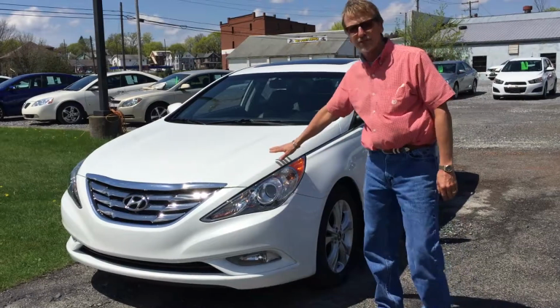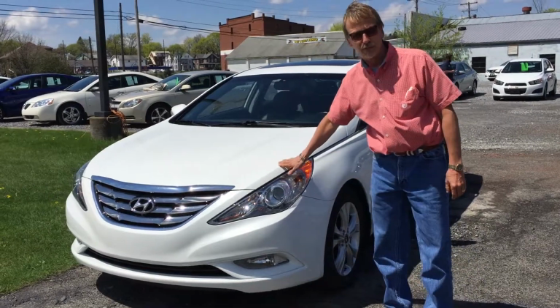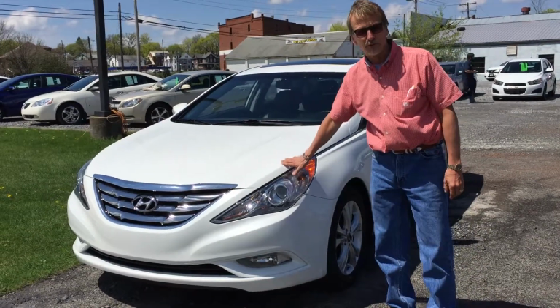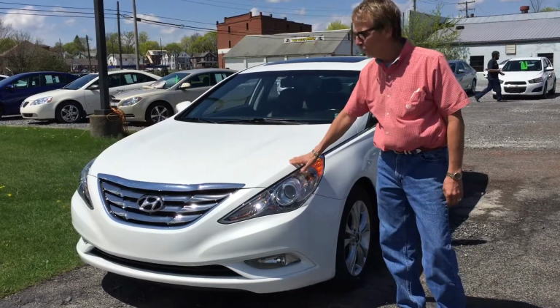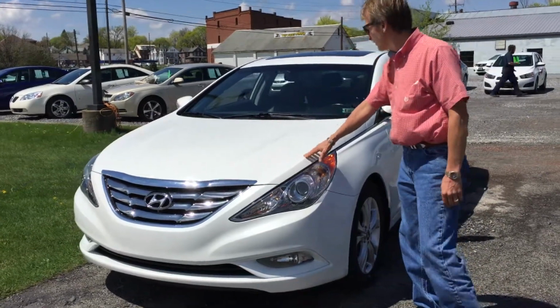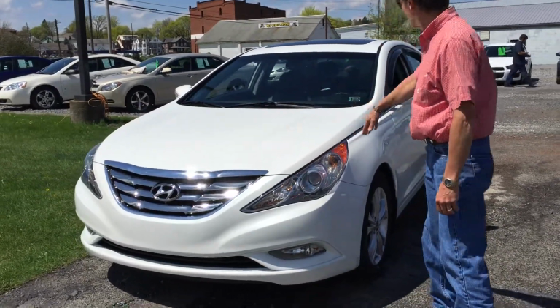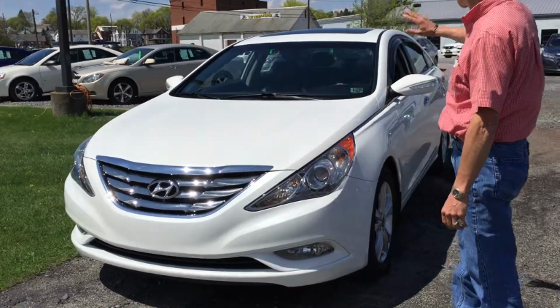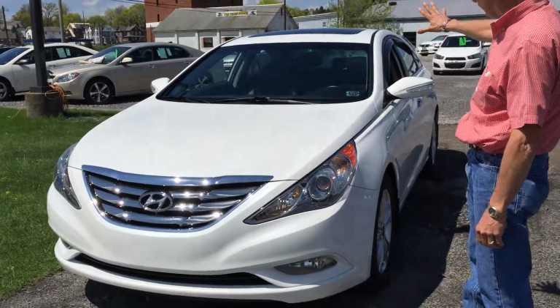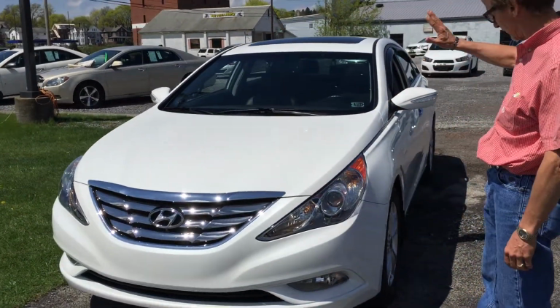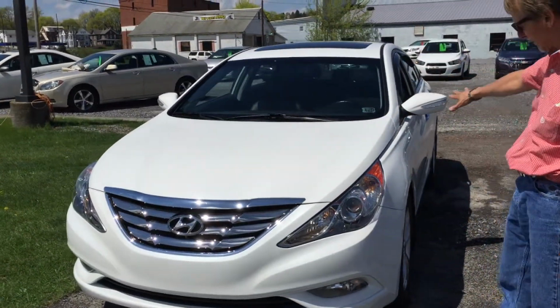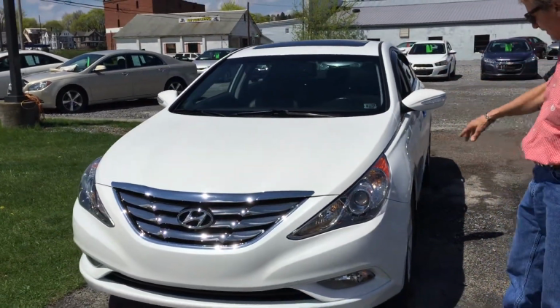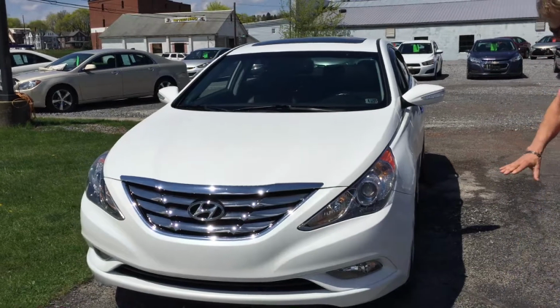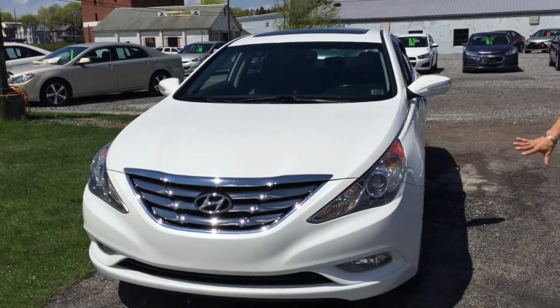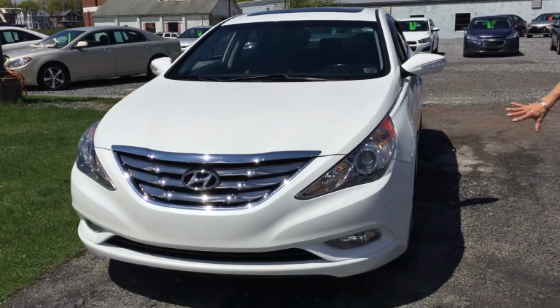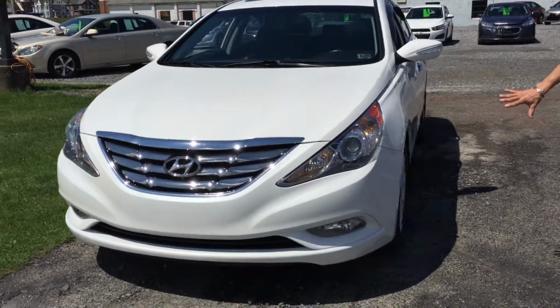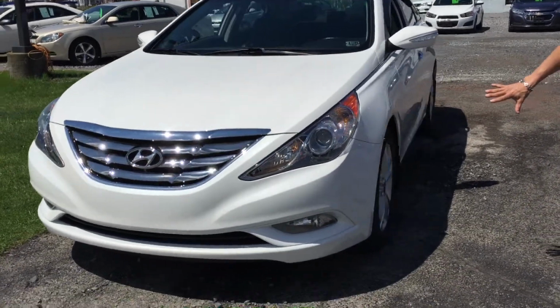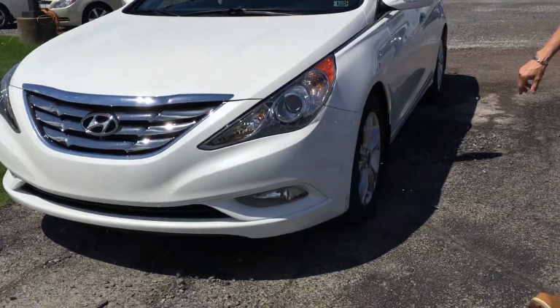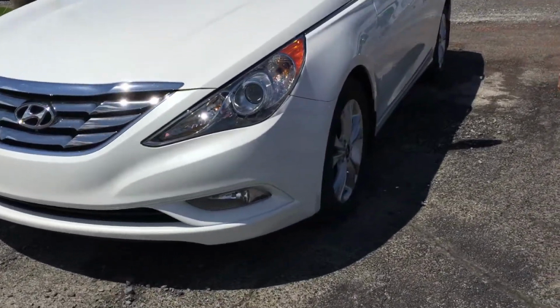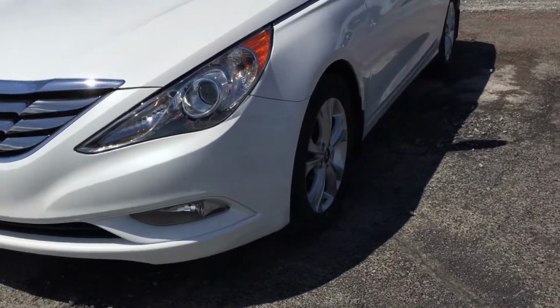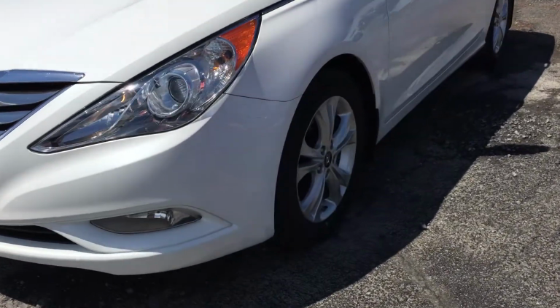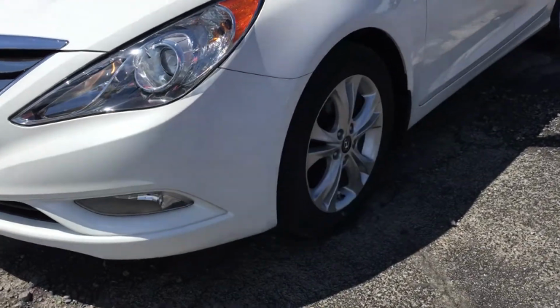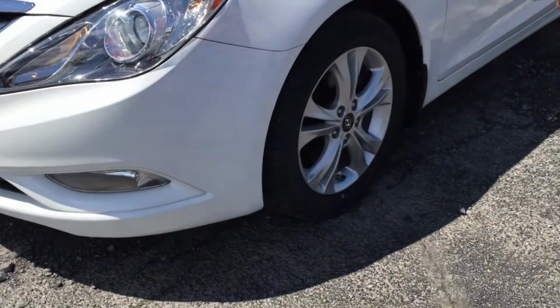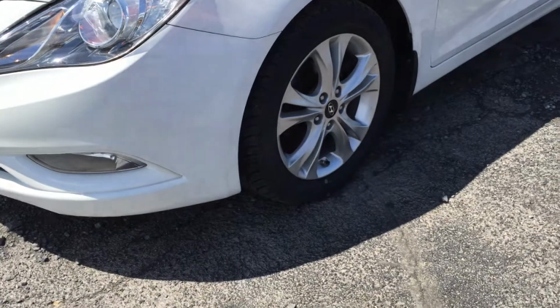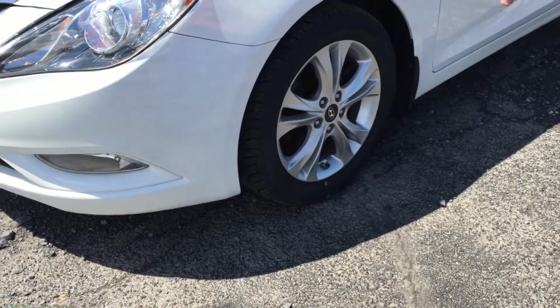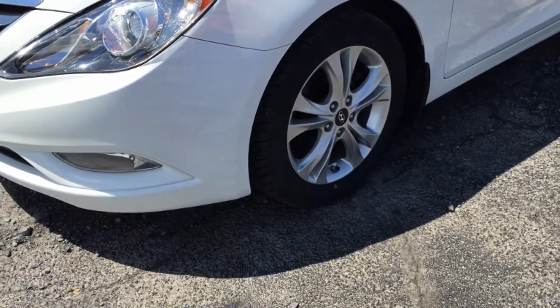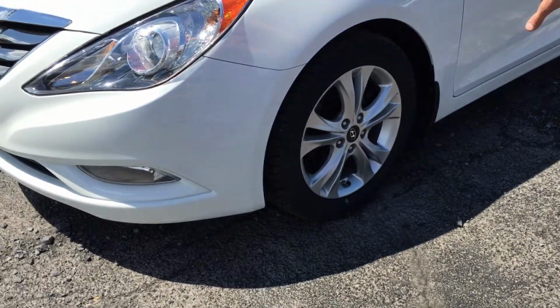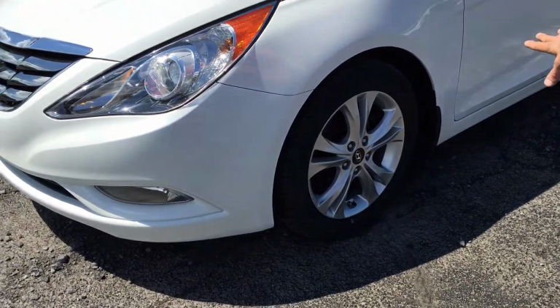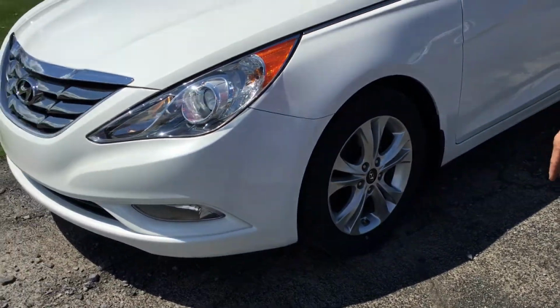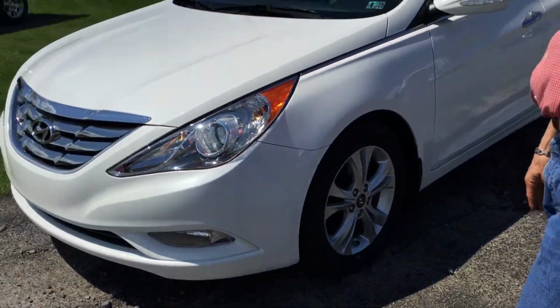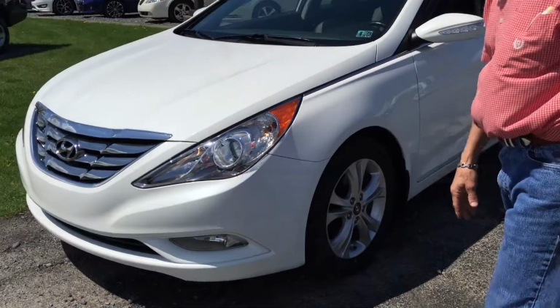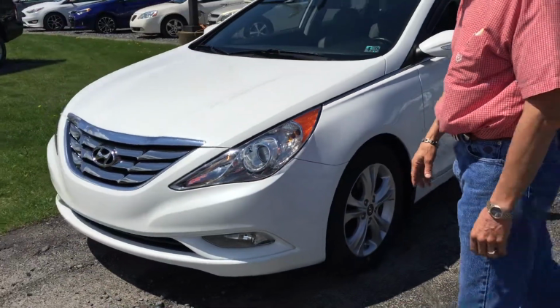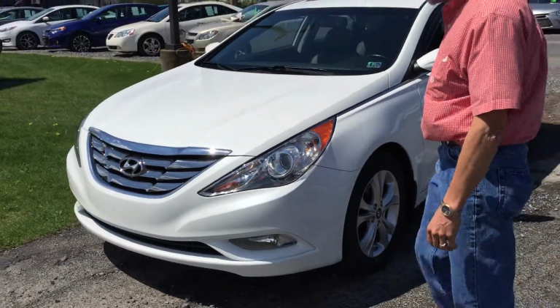Beautiful pearl white paint, sunroof, leather, it's got the nice wheels, four new tires, new brakes and rotors, new oil and filter.